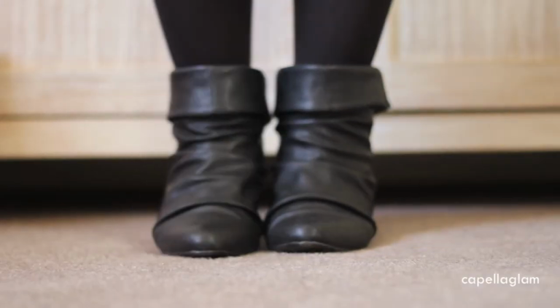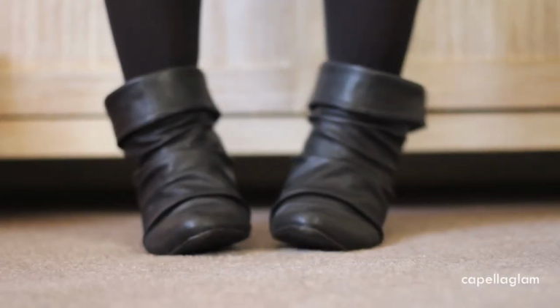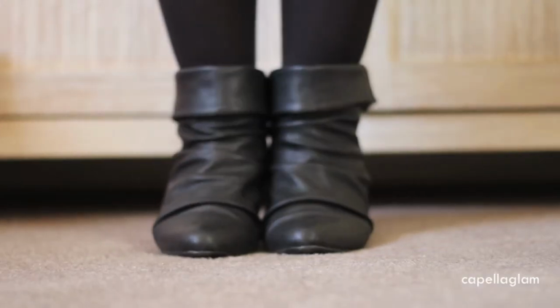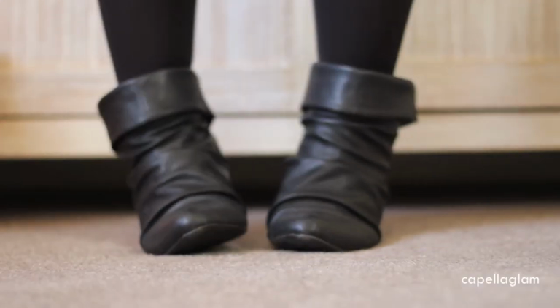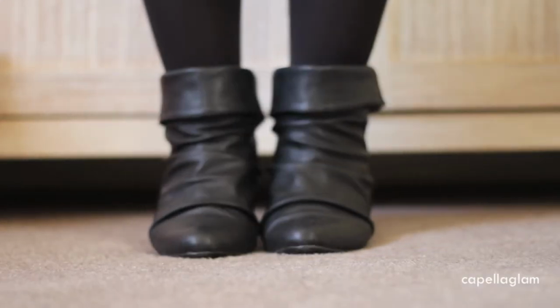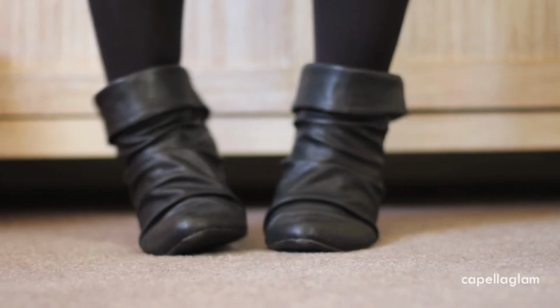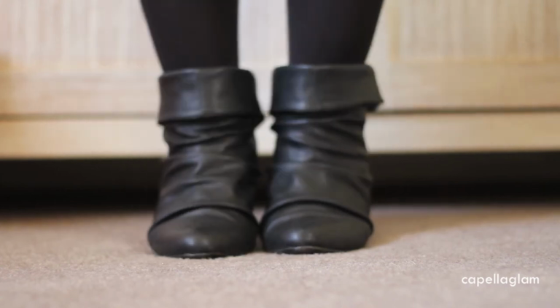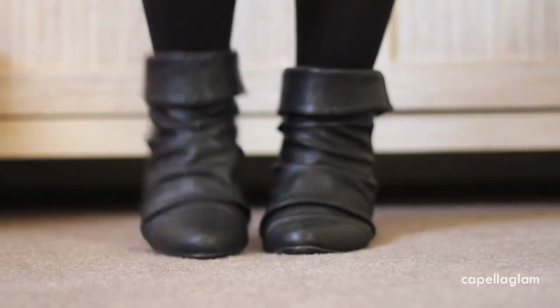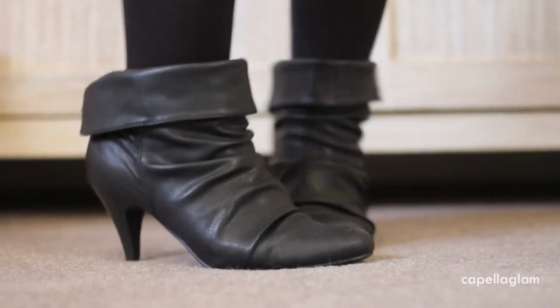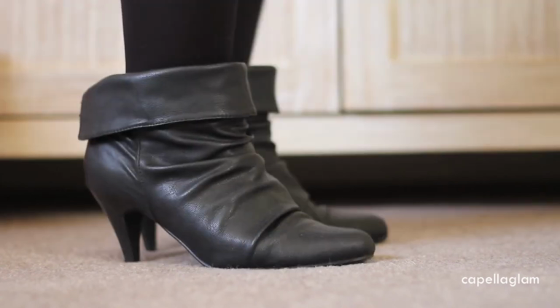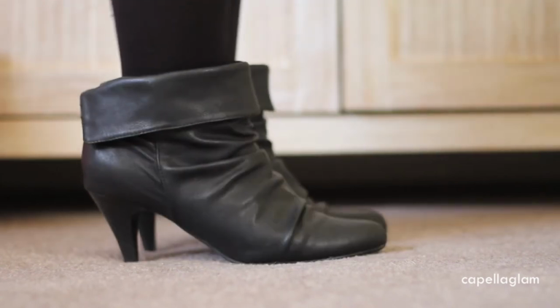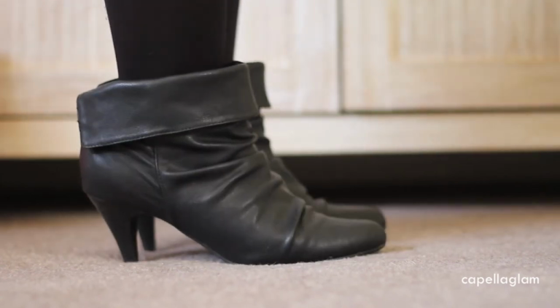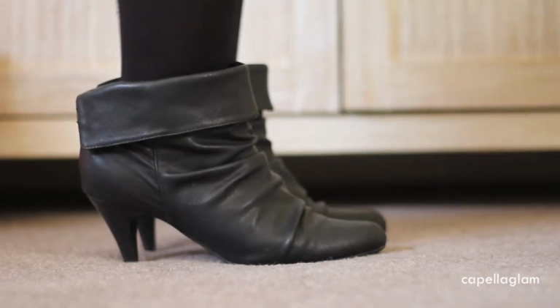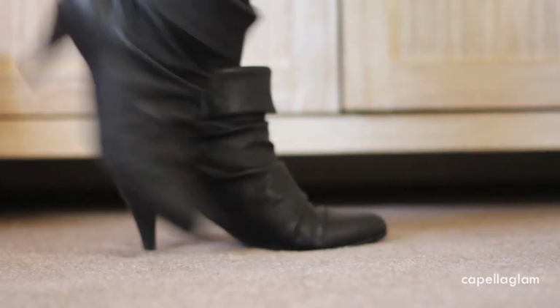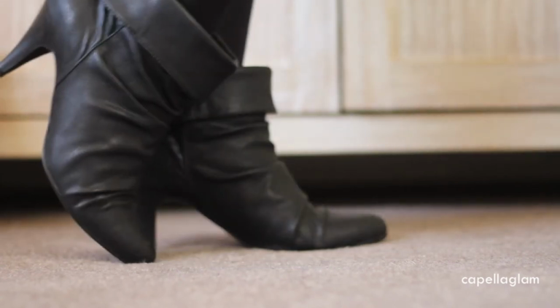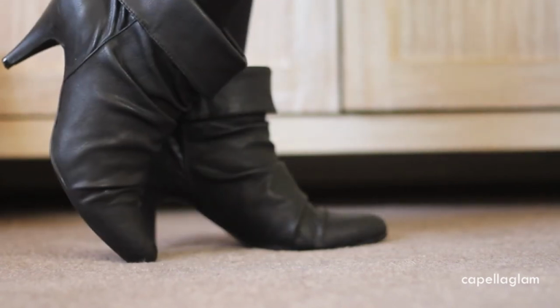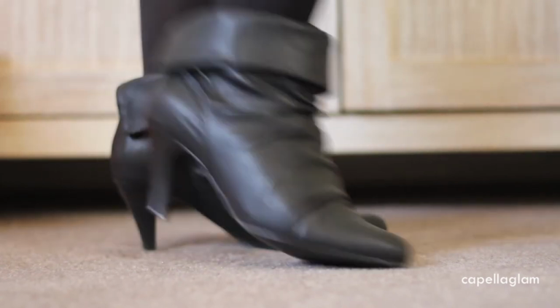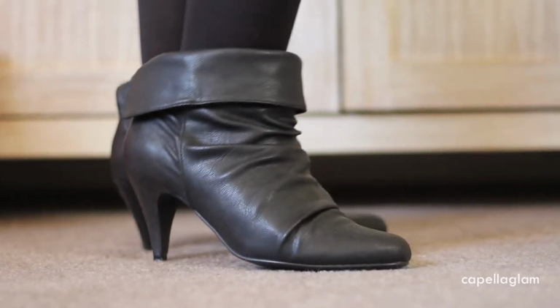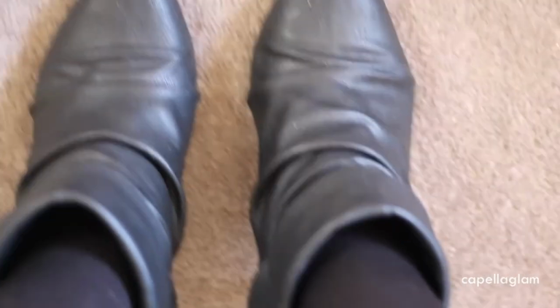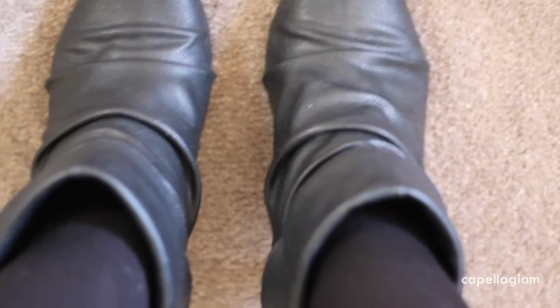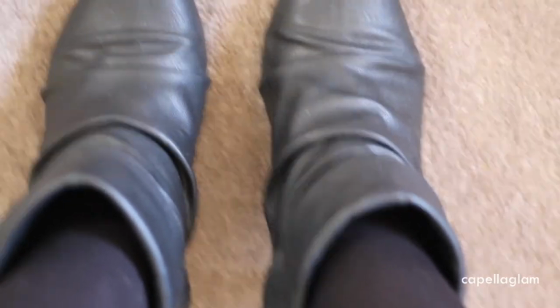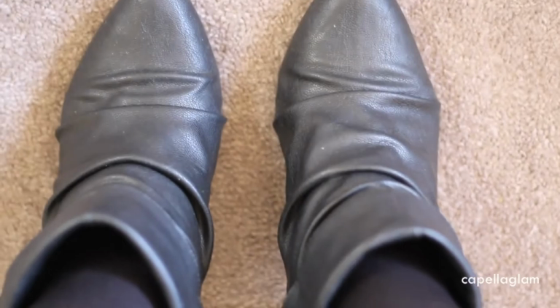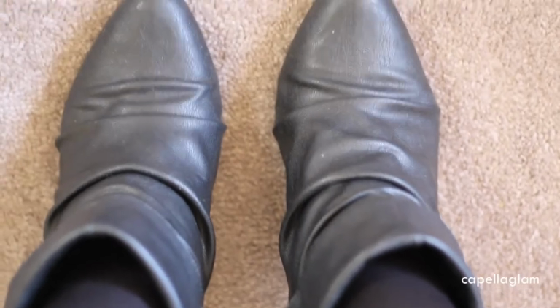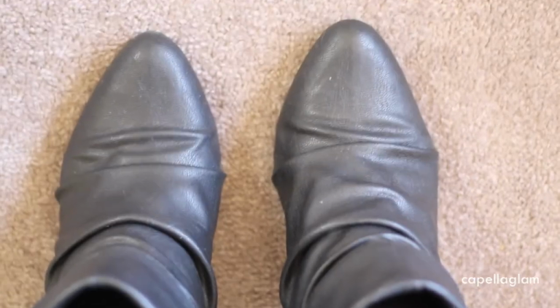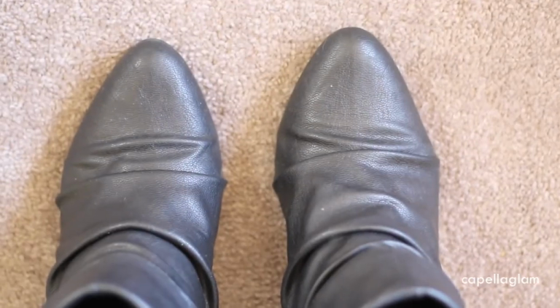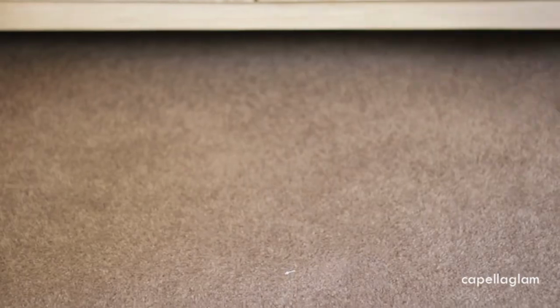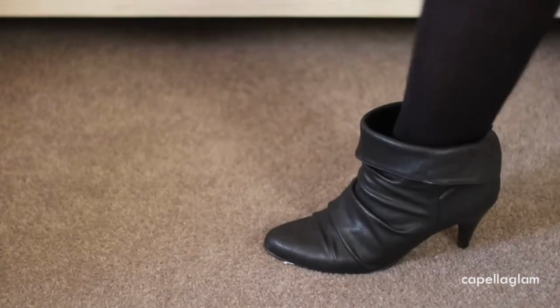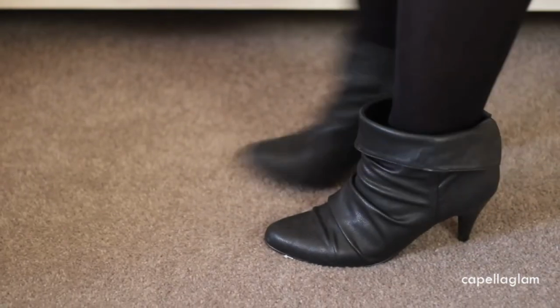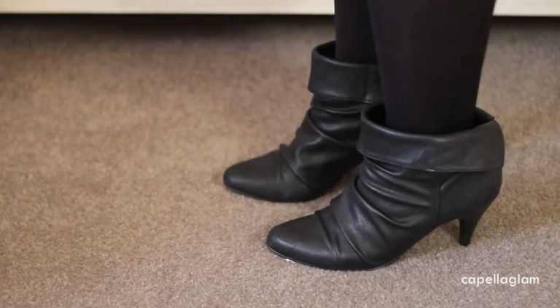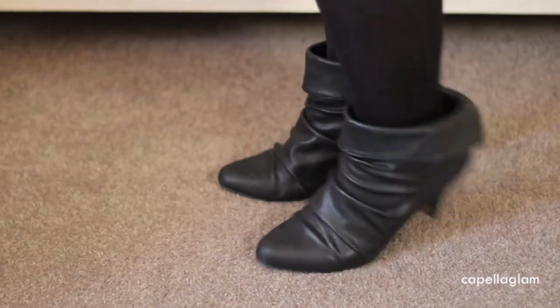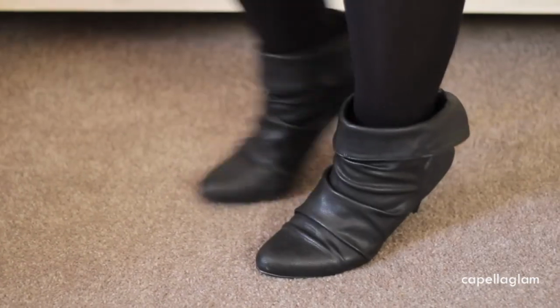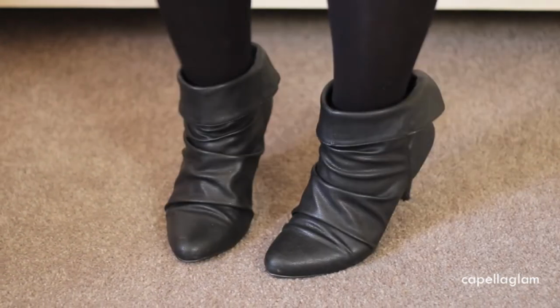My boots are just black ankle booties. You just slip them on, they're really comfortable. They do have a small heel and they are from Famous Footwear.